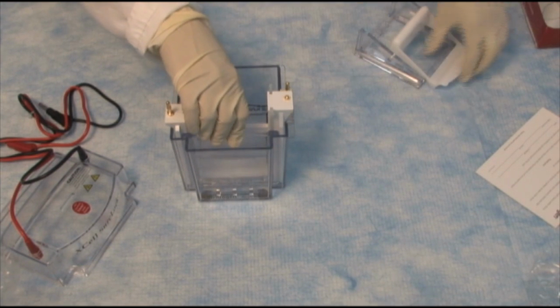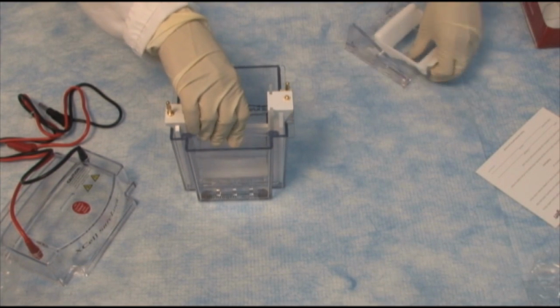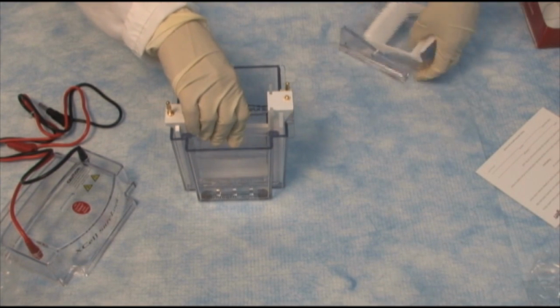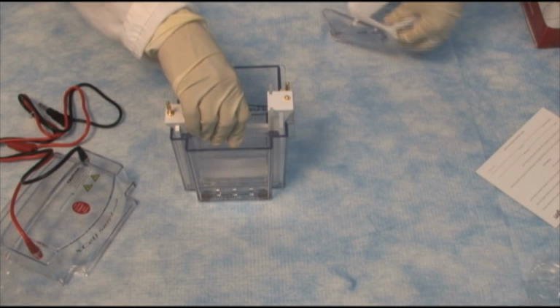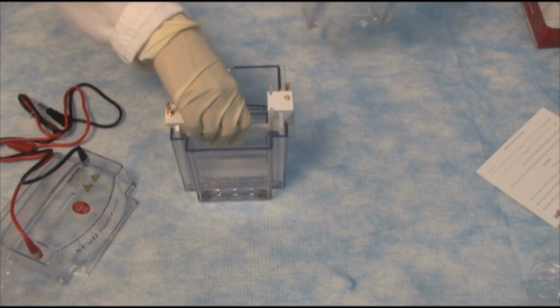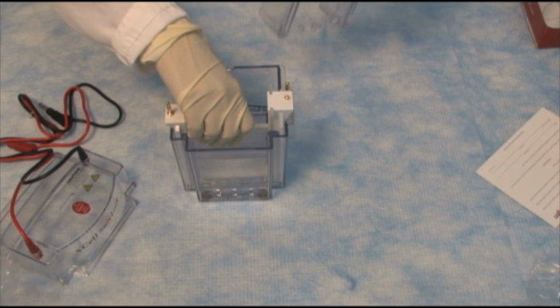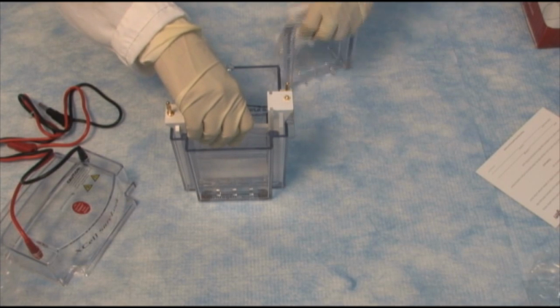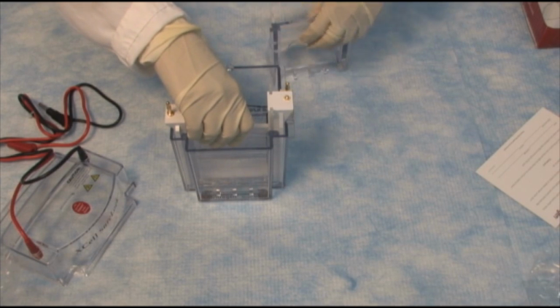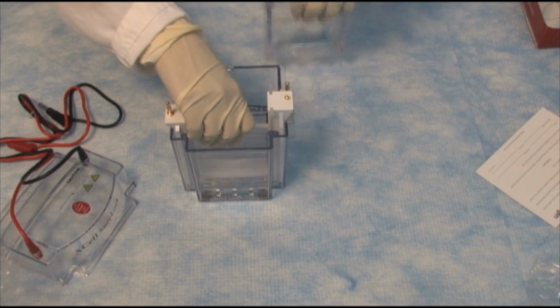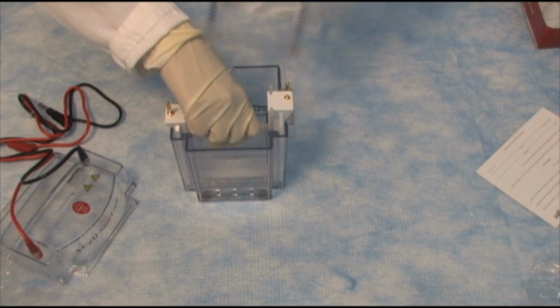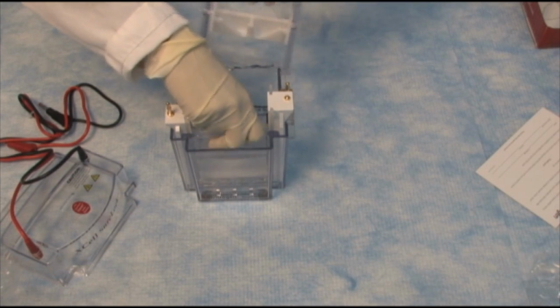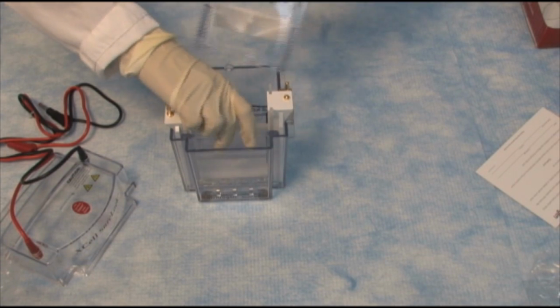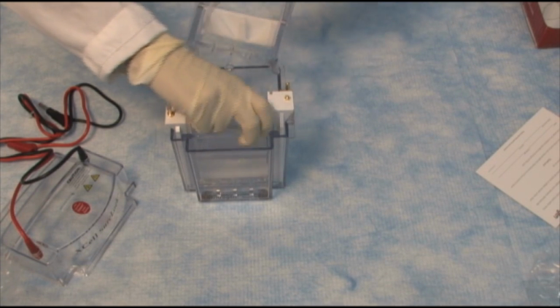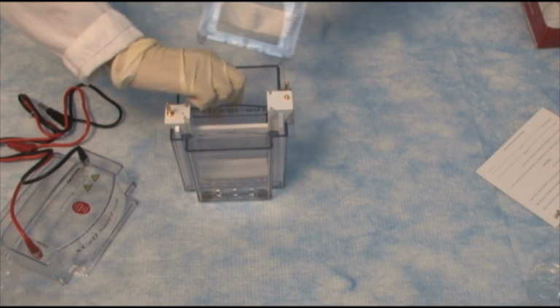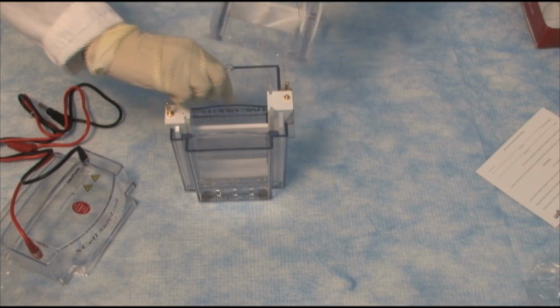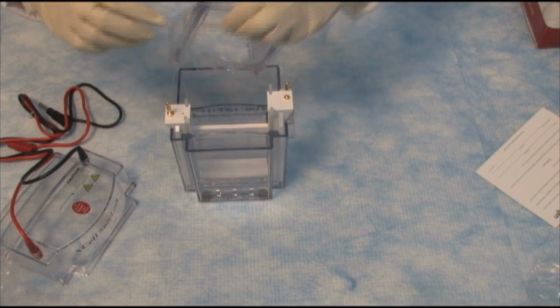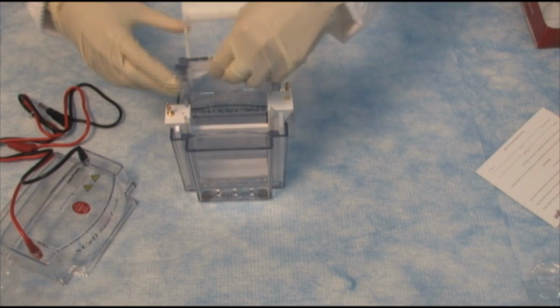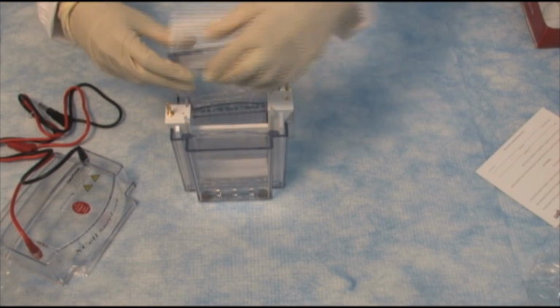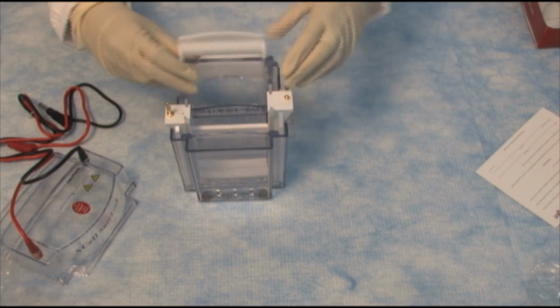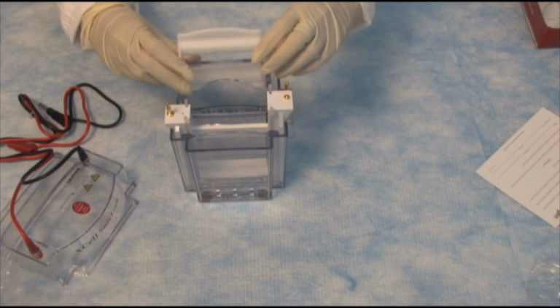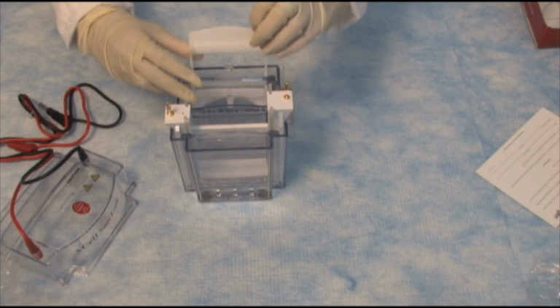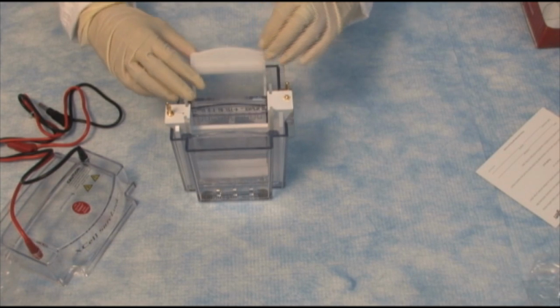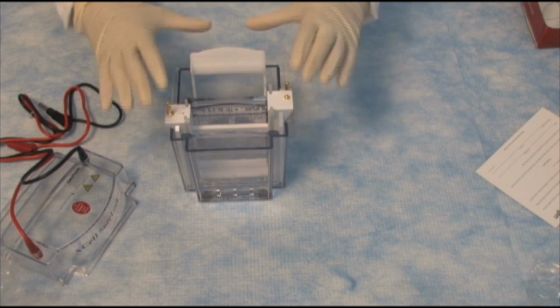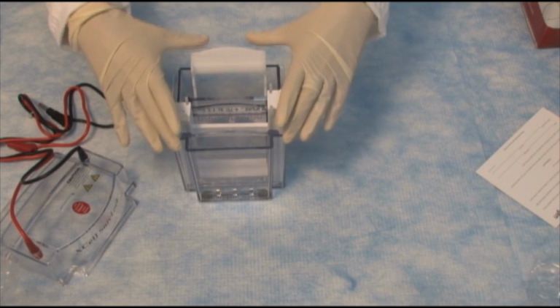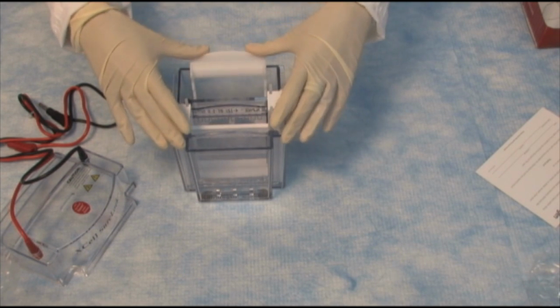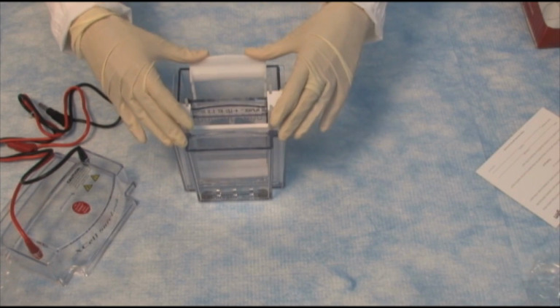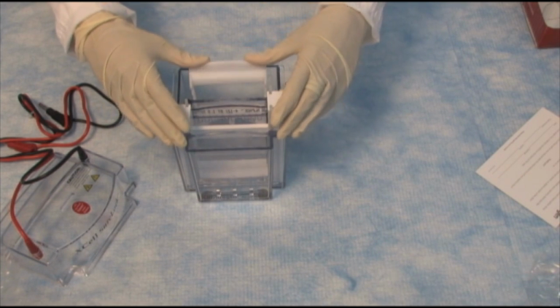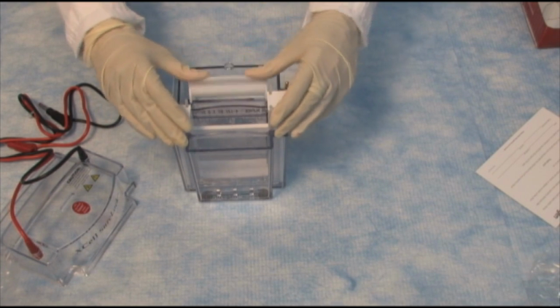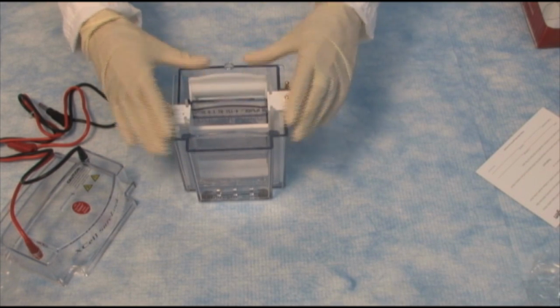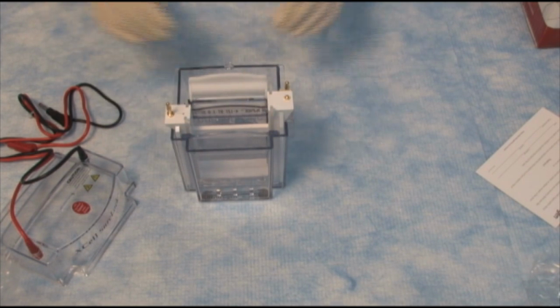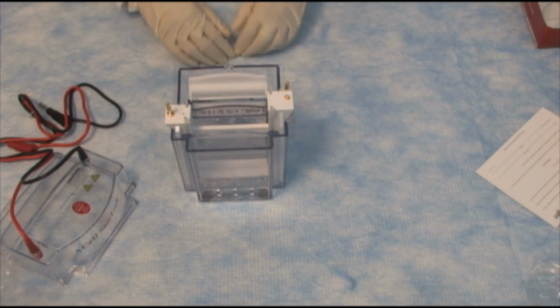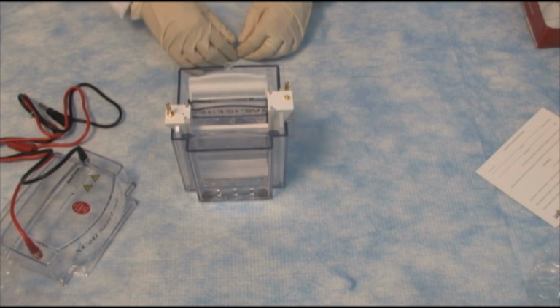To hold this in place, we have a locking system. That goes in right here, and you lock it in like that.